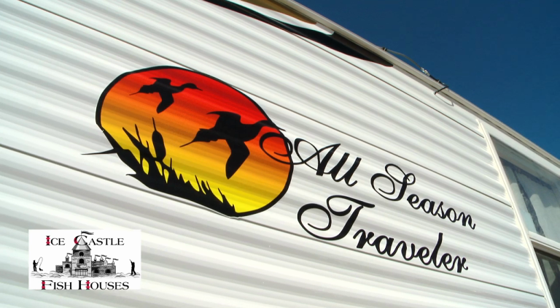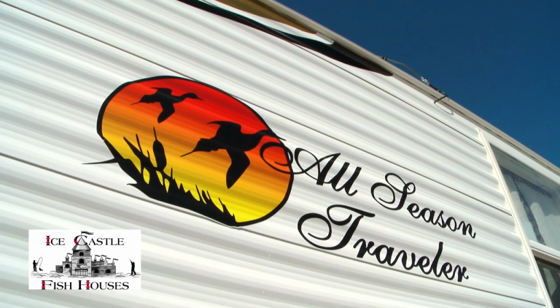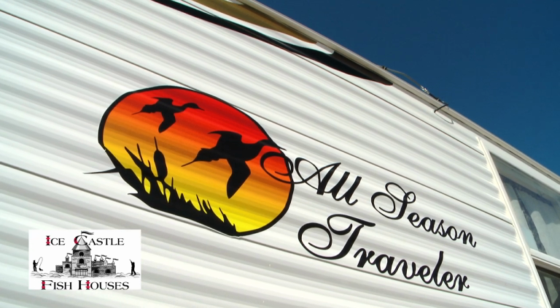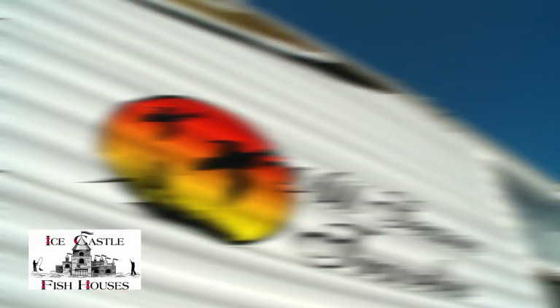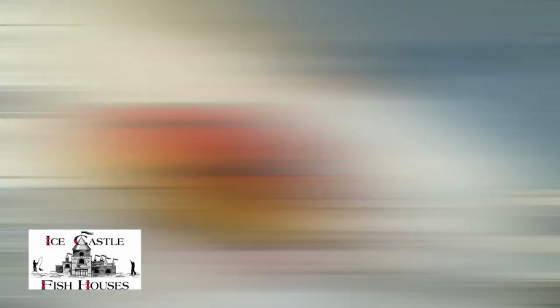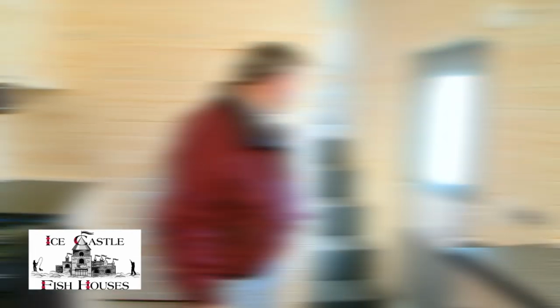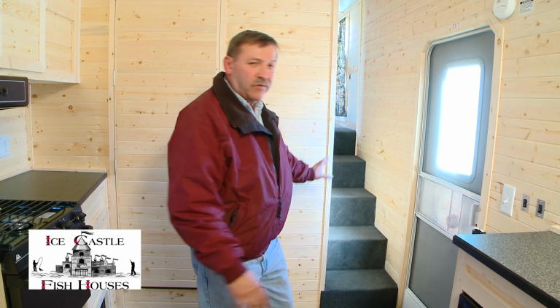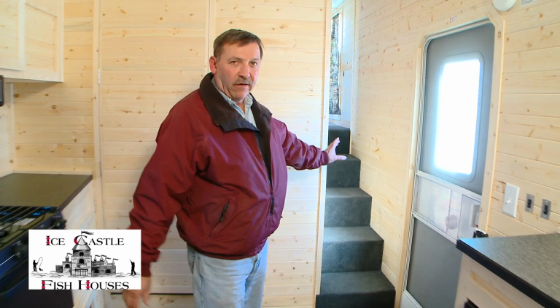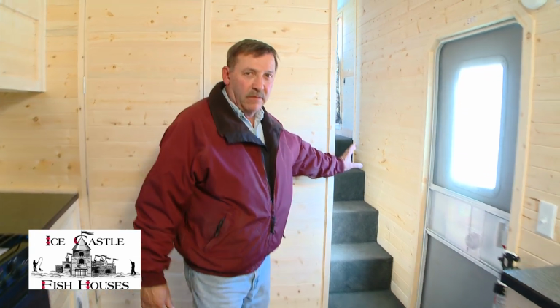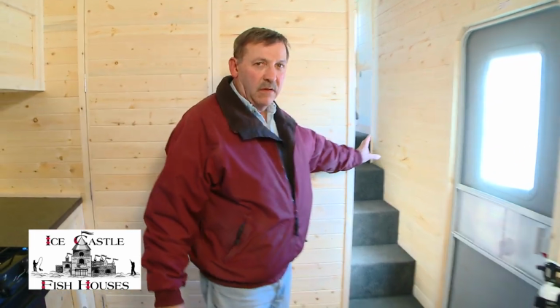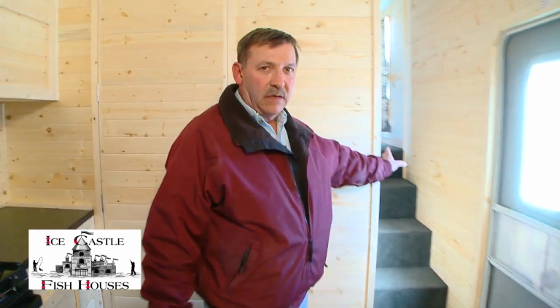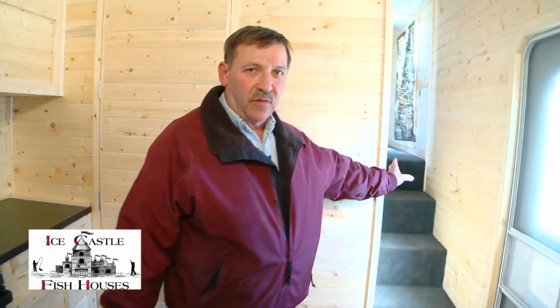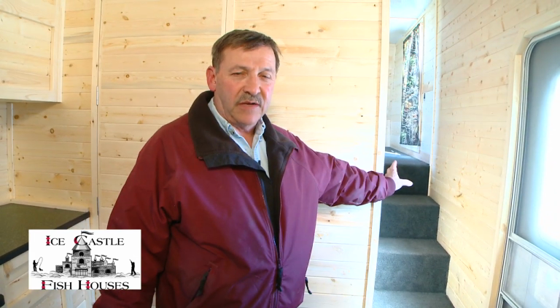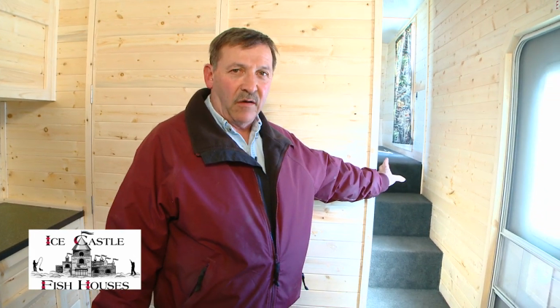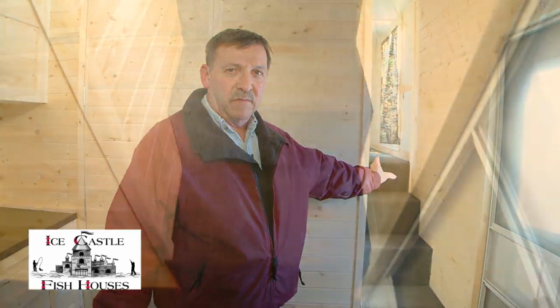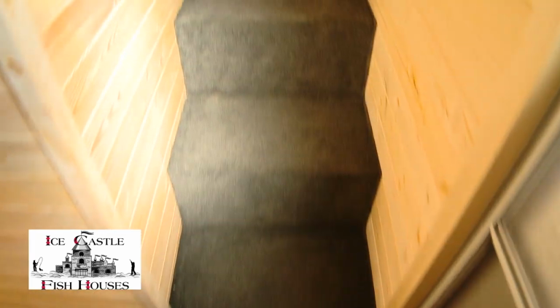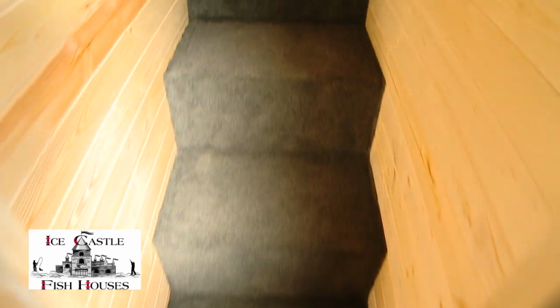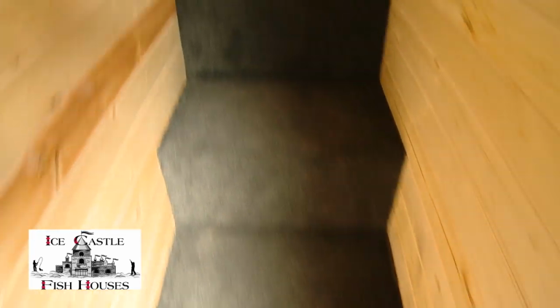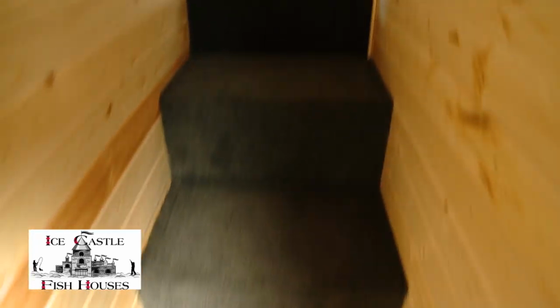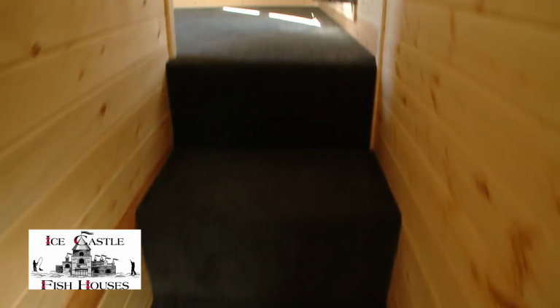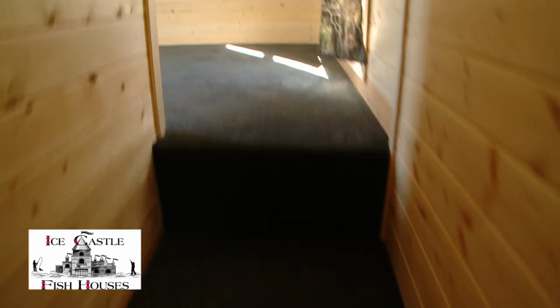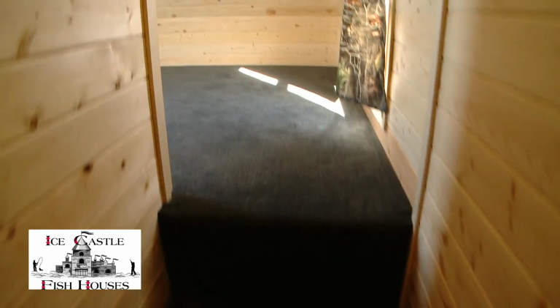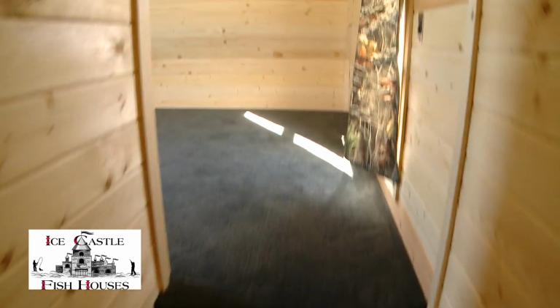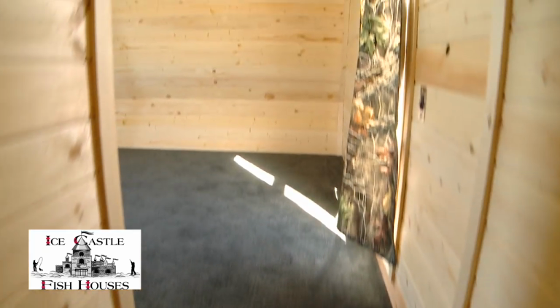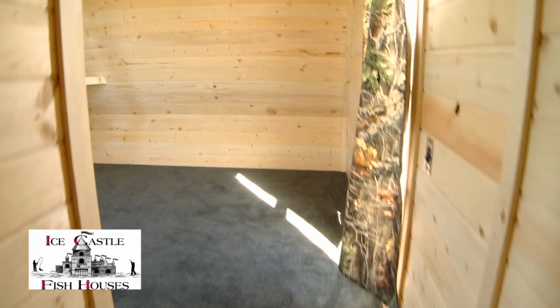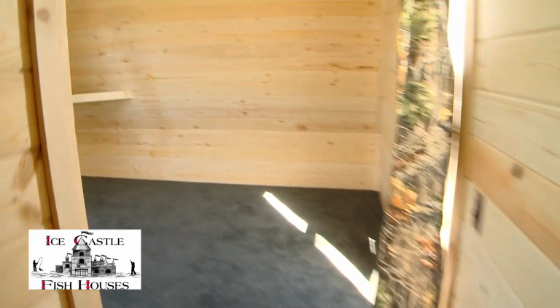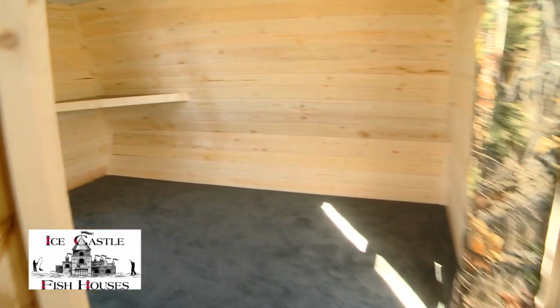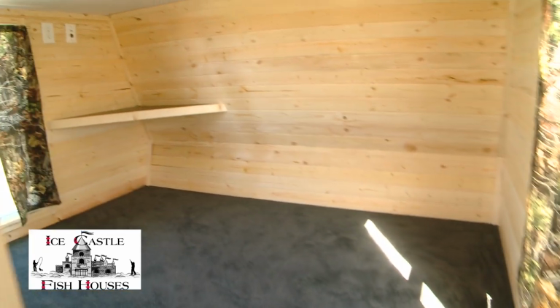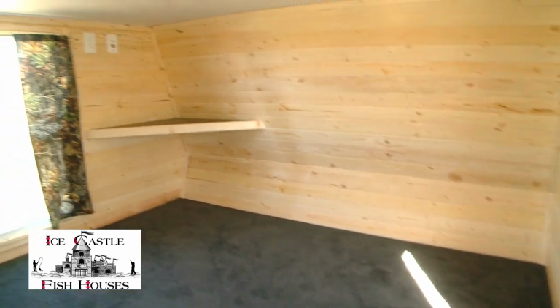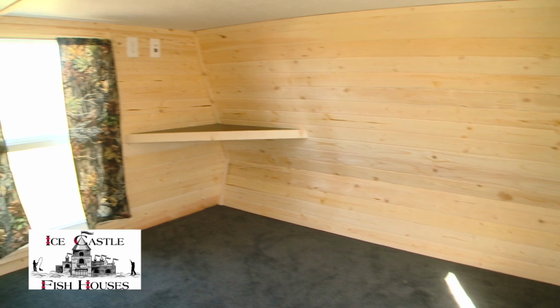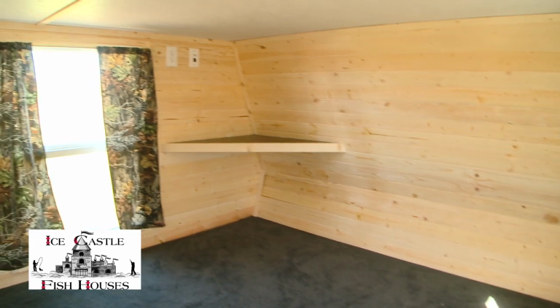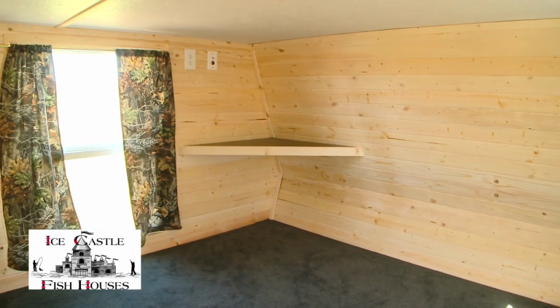Now let's take a look inside. Up the stairs here is a full sleeping area — could fit a queen size bed up there and it also has TV hookups and everything up there for you.